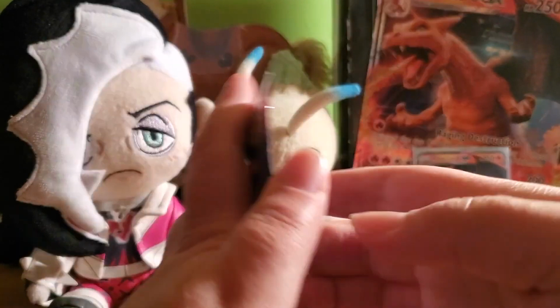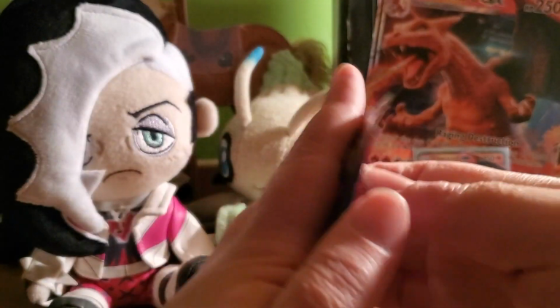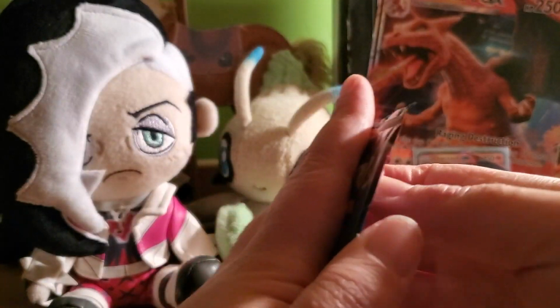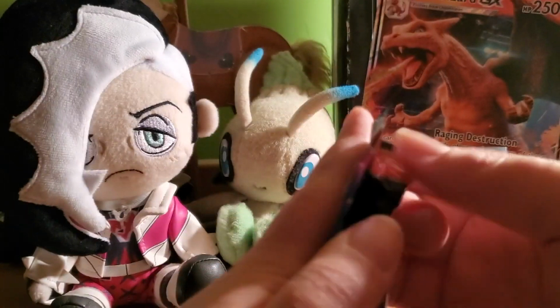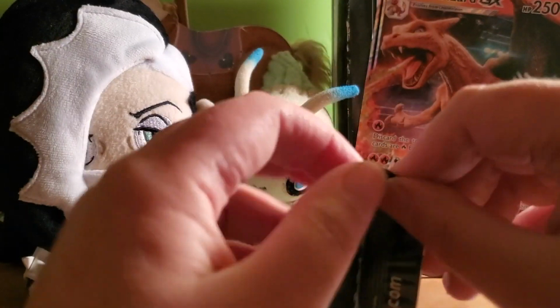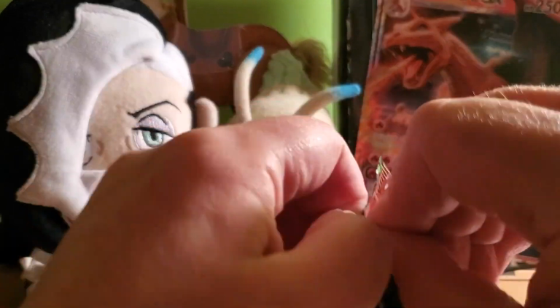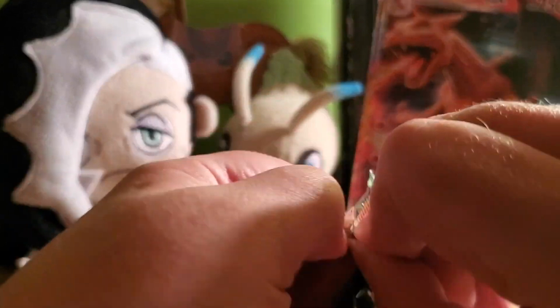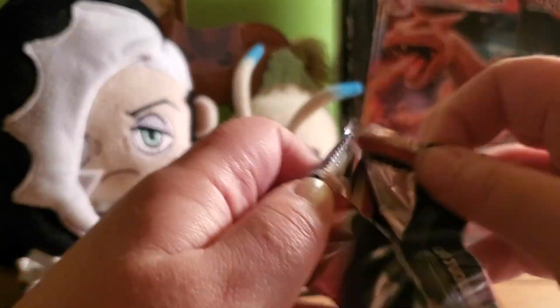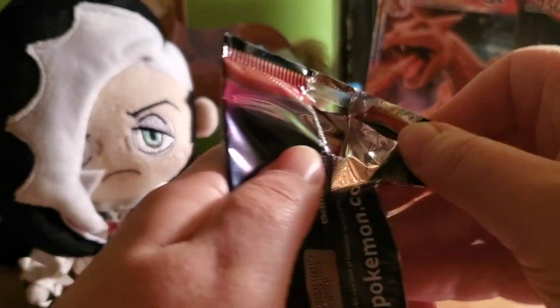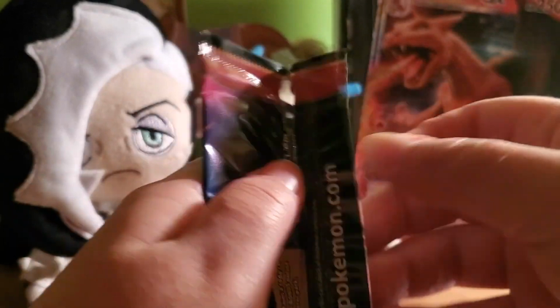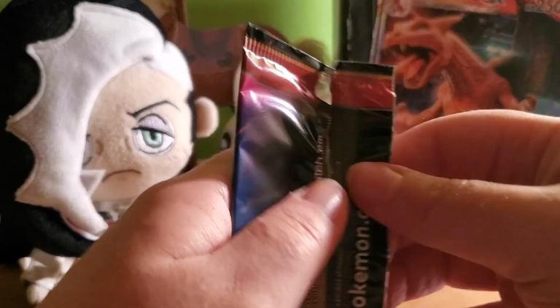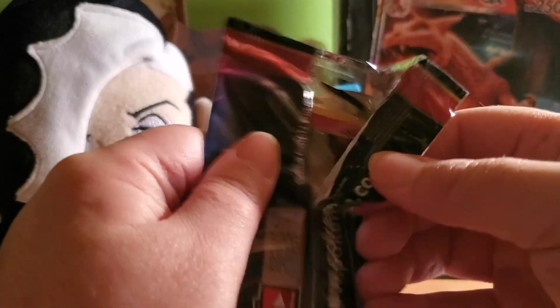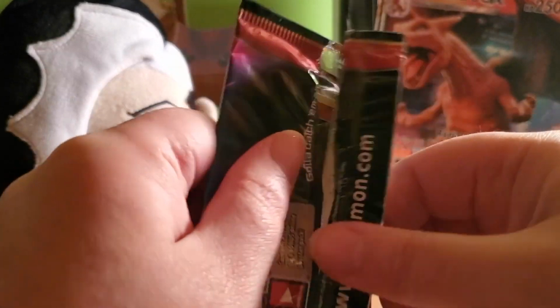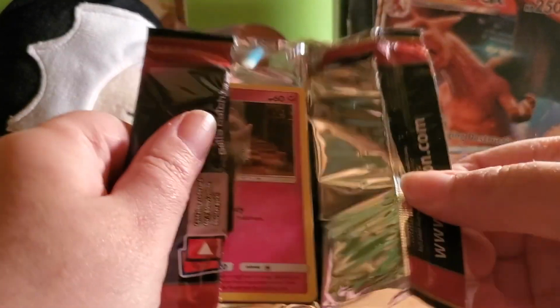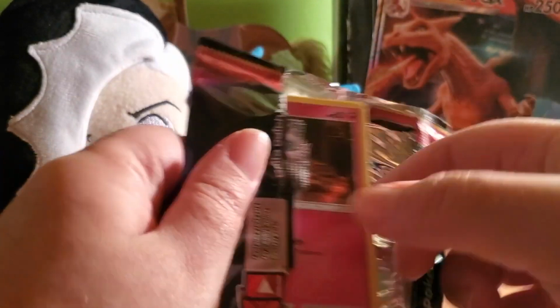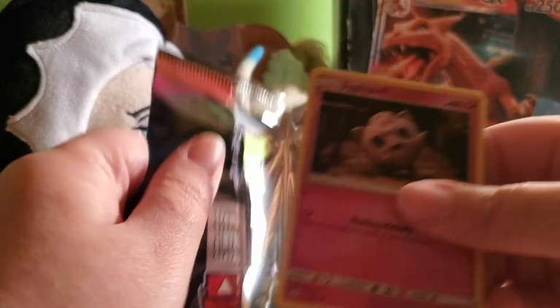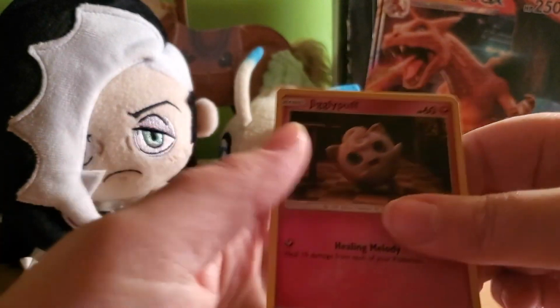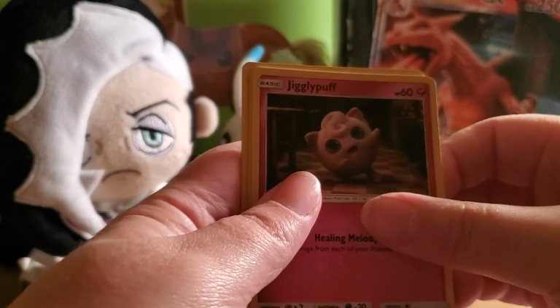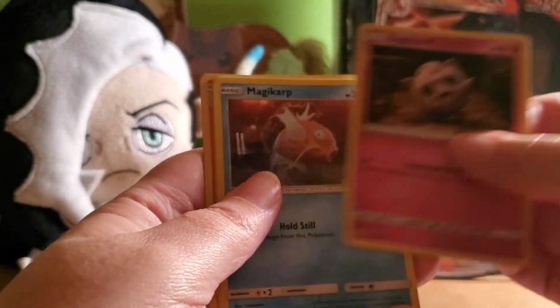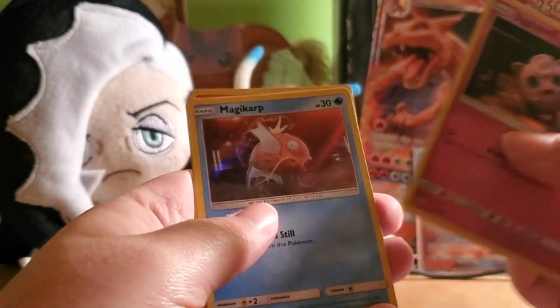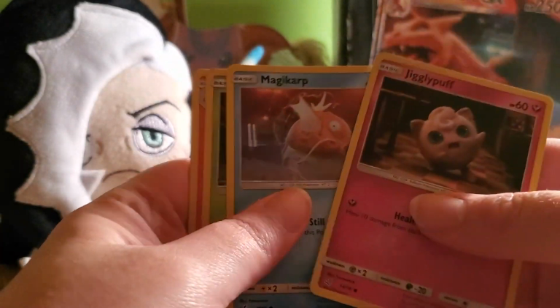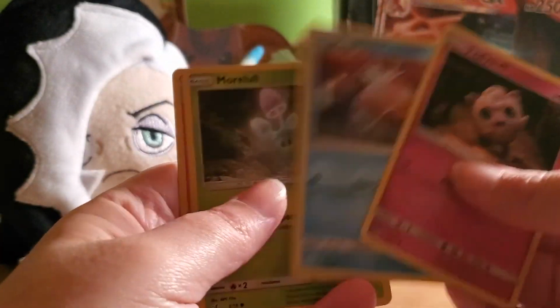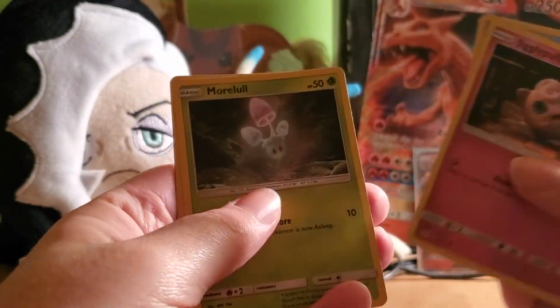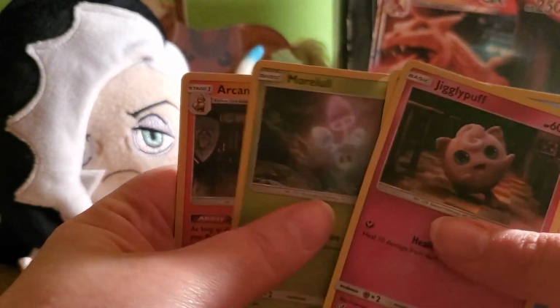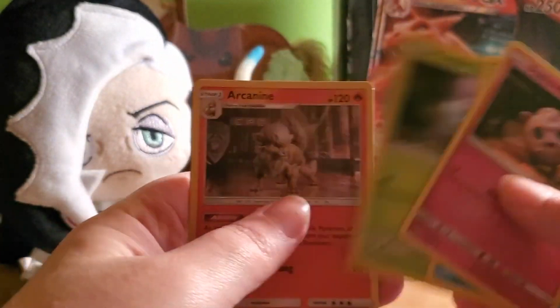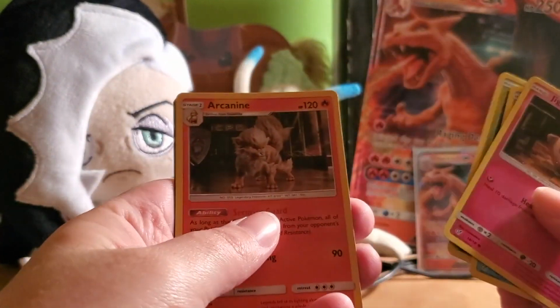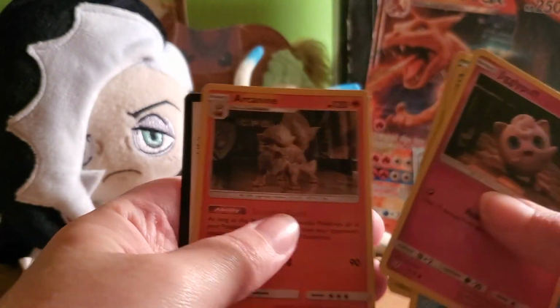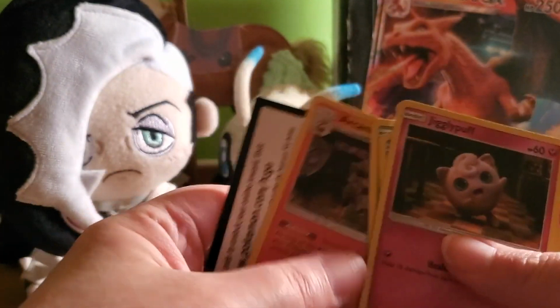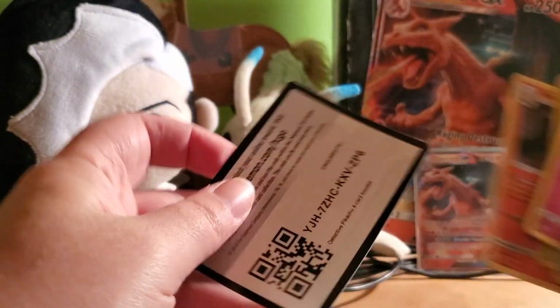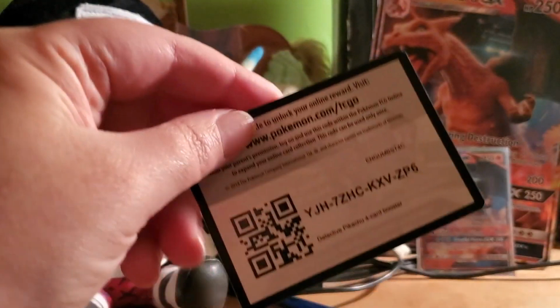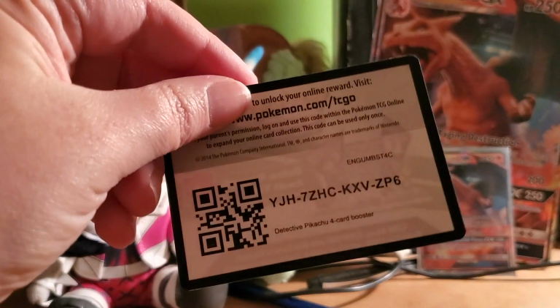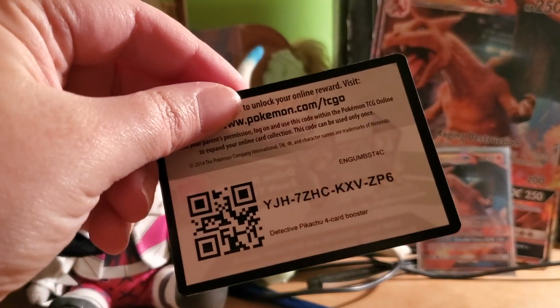We got Jigglypuff, Magikarp, Marowak, and an Arcanine. Here's your code.